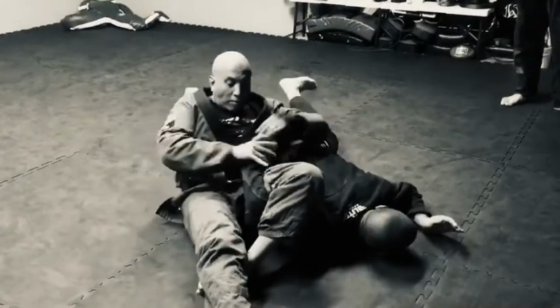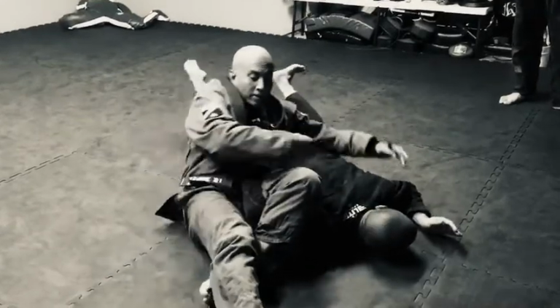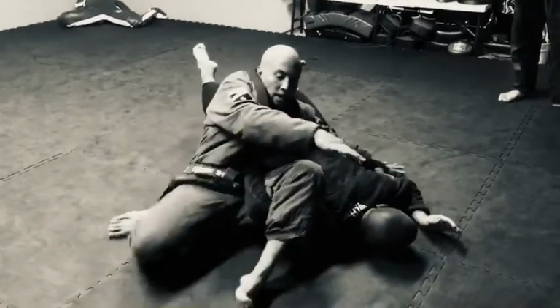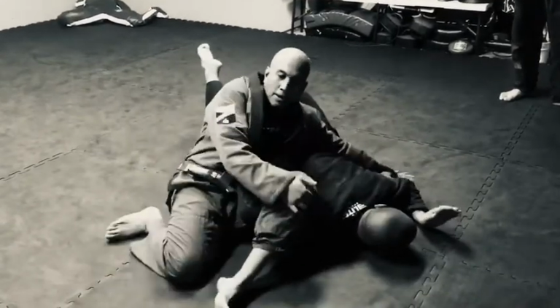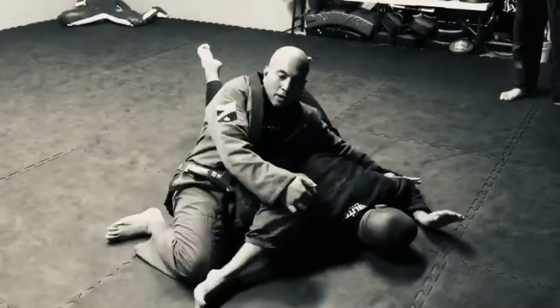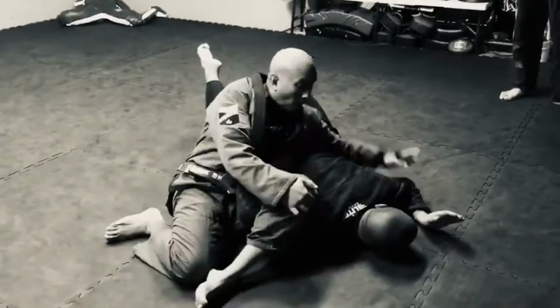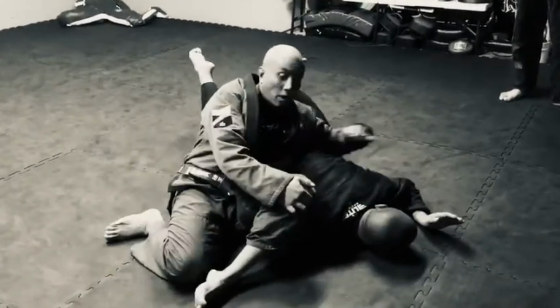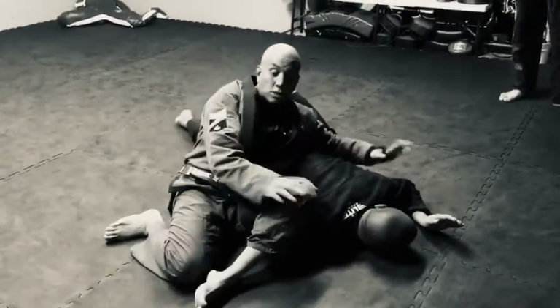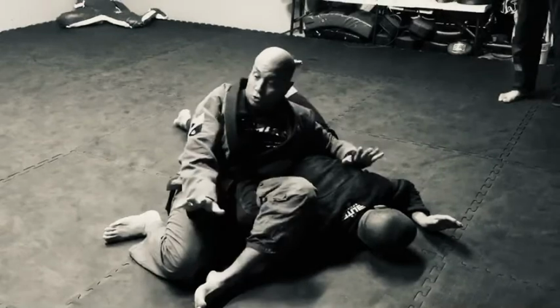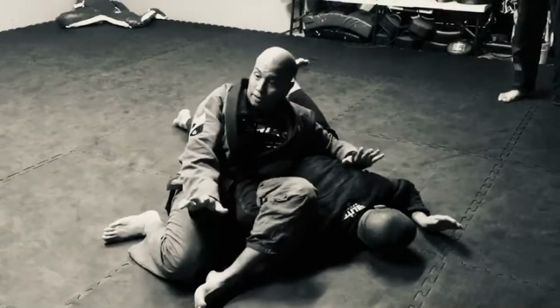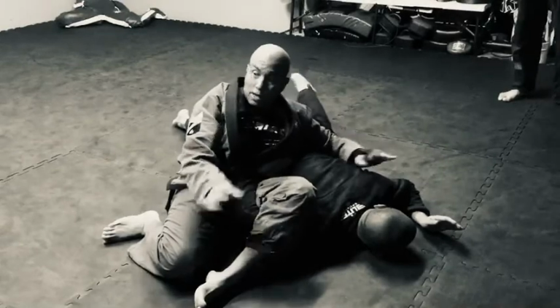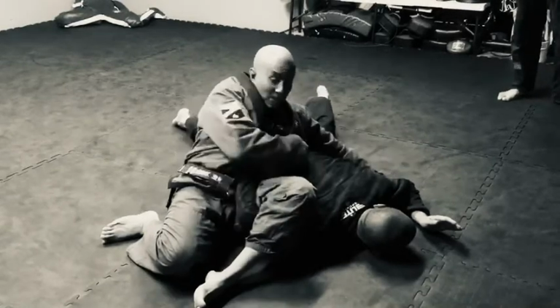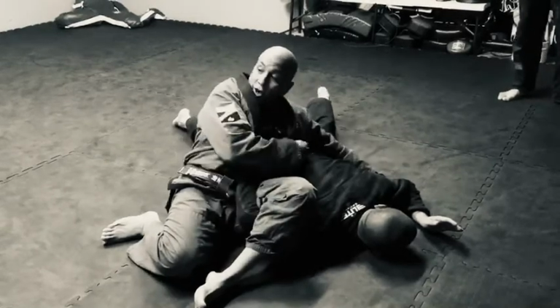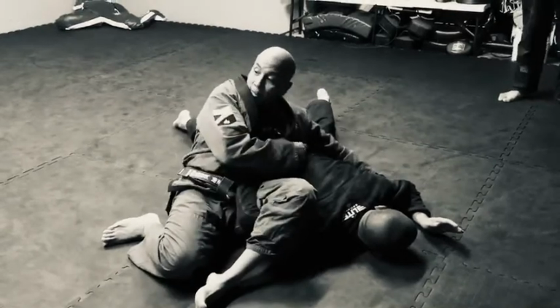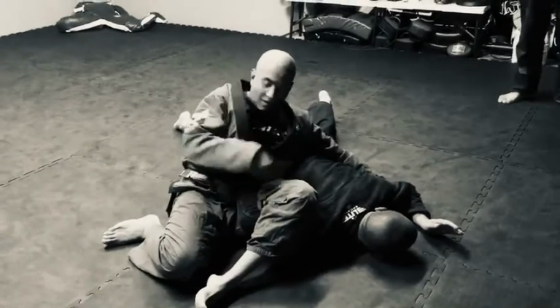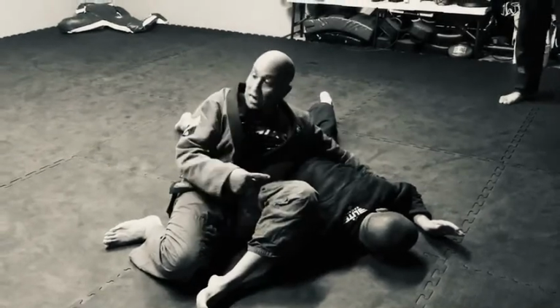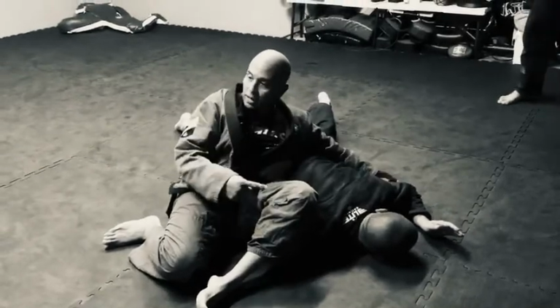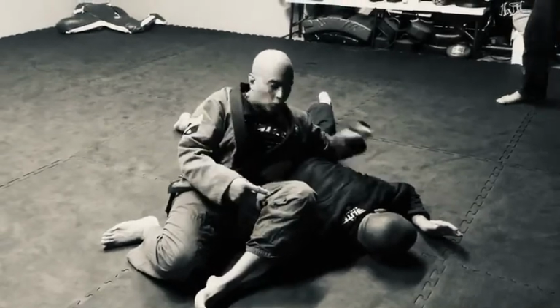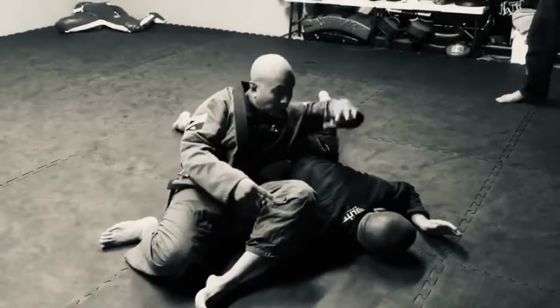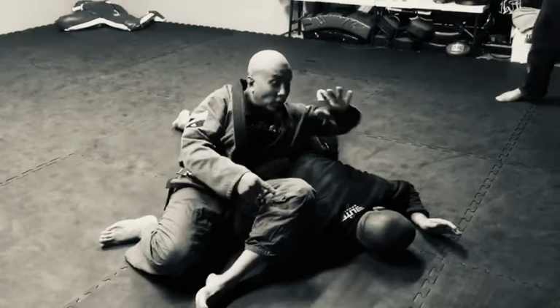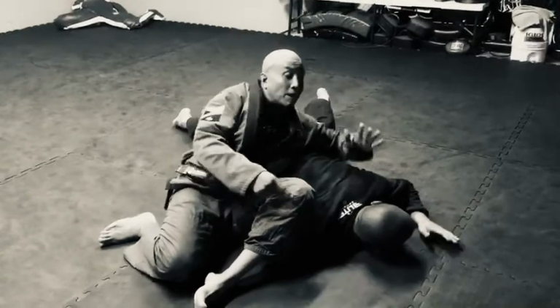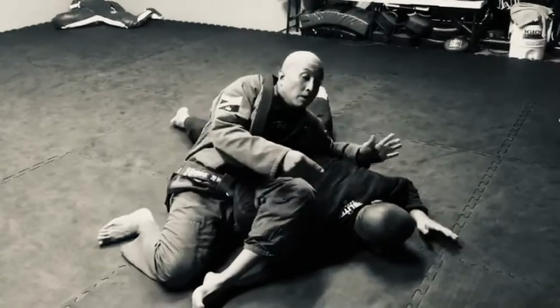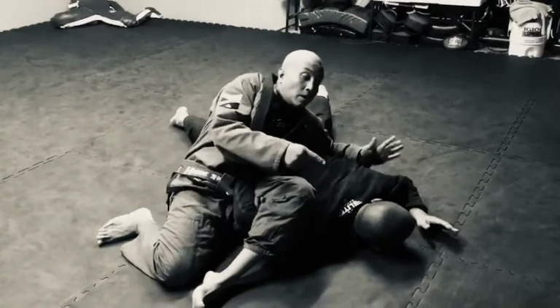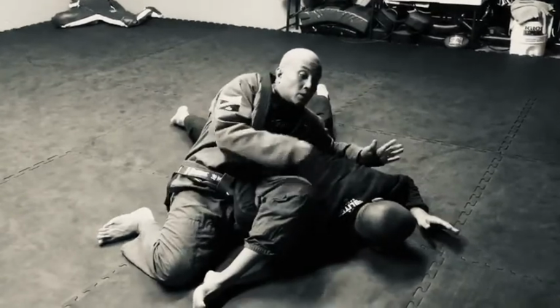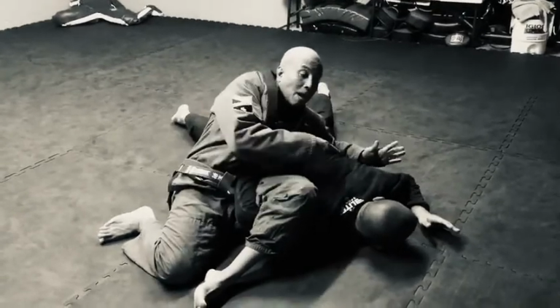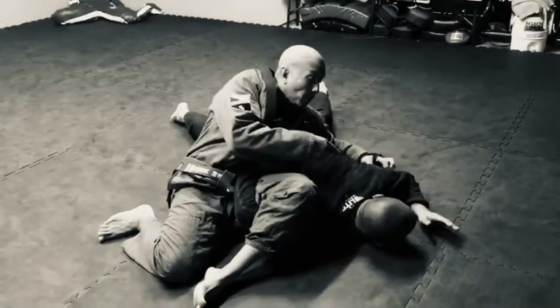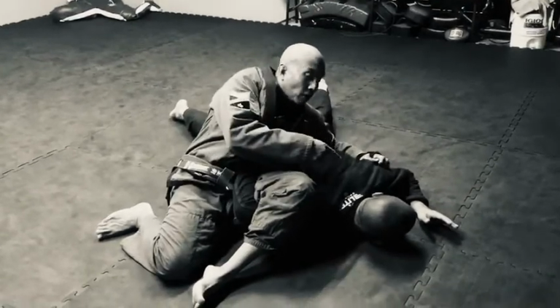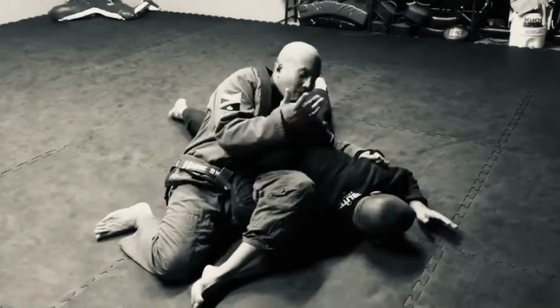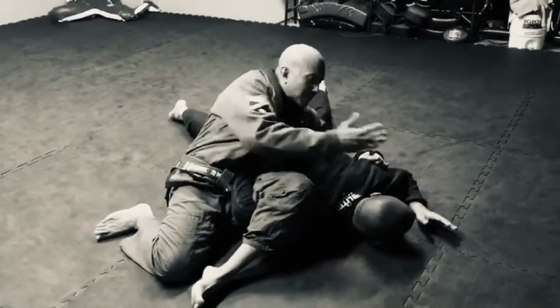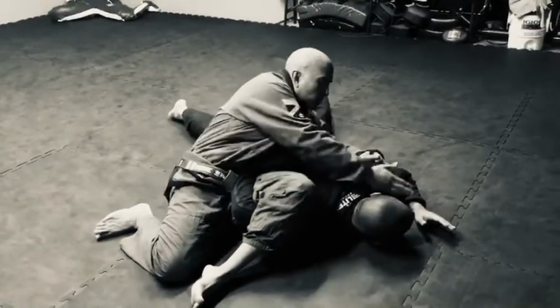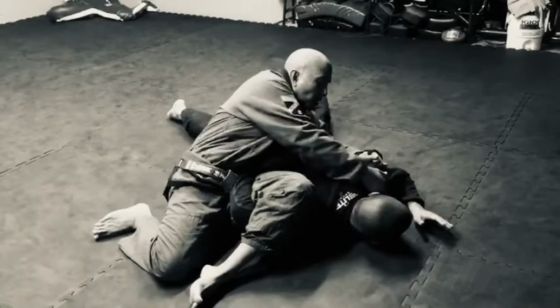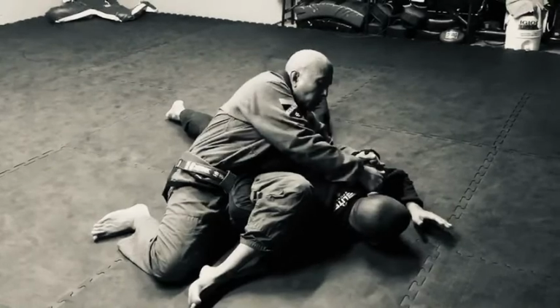When I come over here like this, I'm going to pull the arm this way and then come here. To control him, I'm going to be heavy on his hip — if I don't tap him yet, I want to be heavy on his hip like this so that he can't move. I can even grip here, but if I want to get the top, I just come over here.